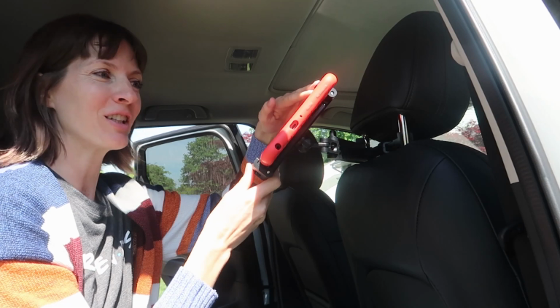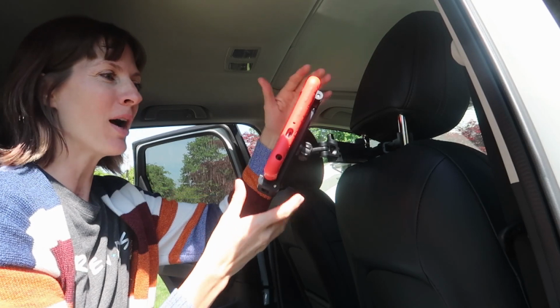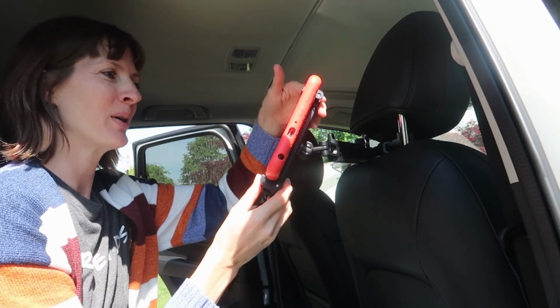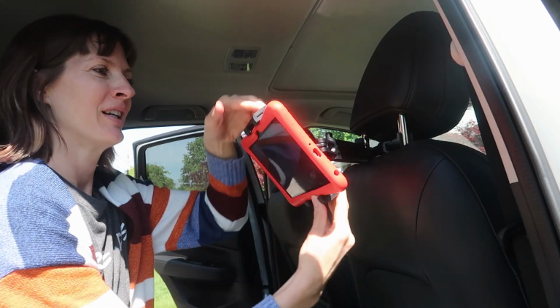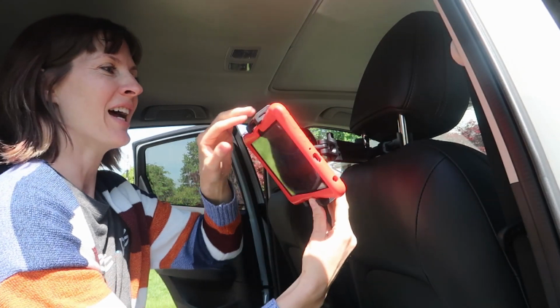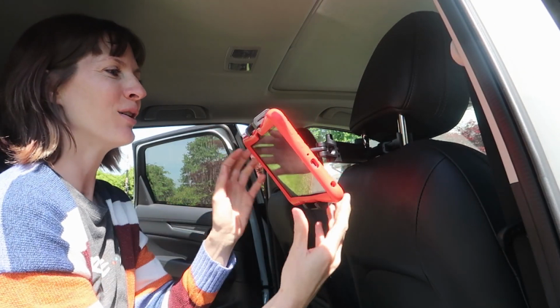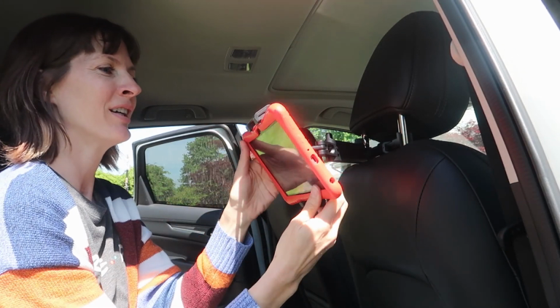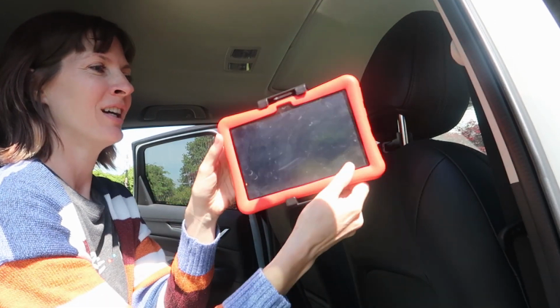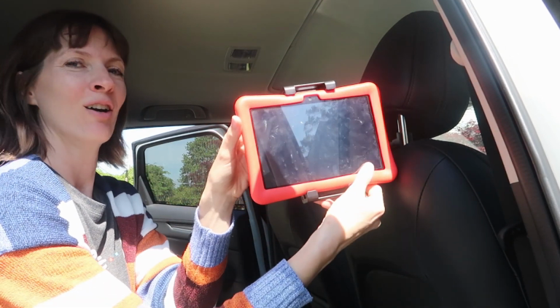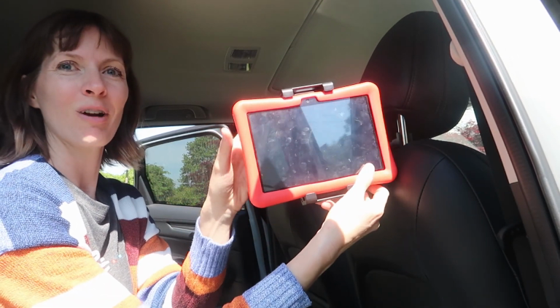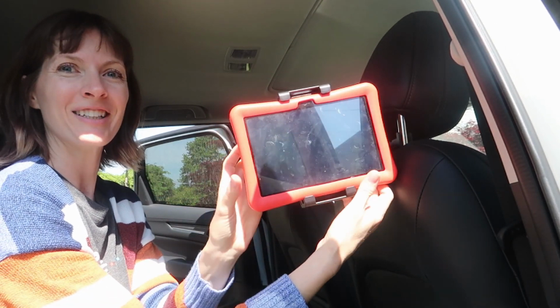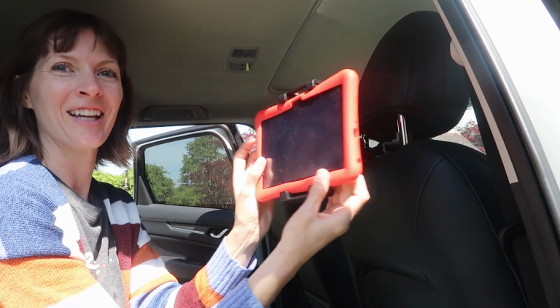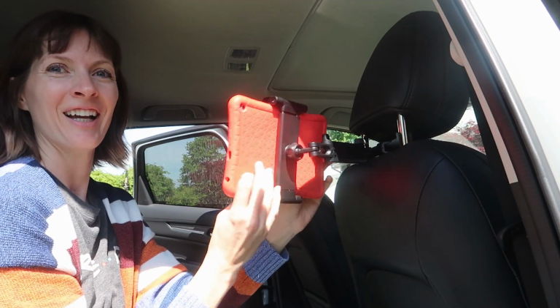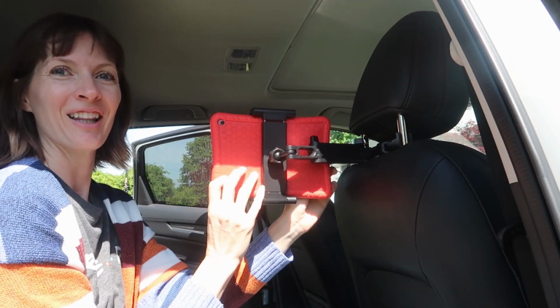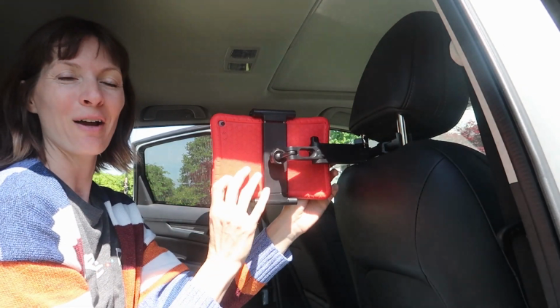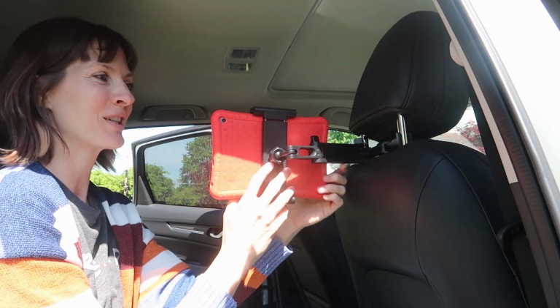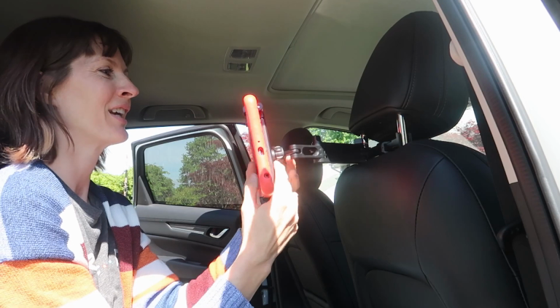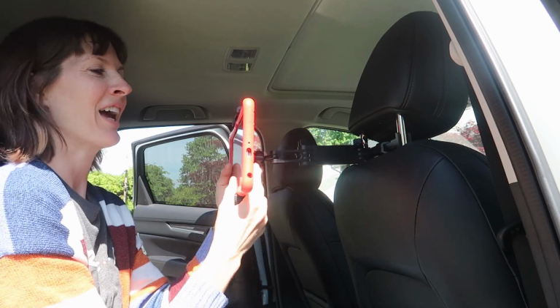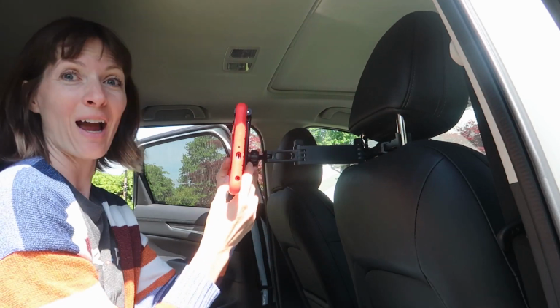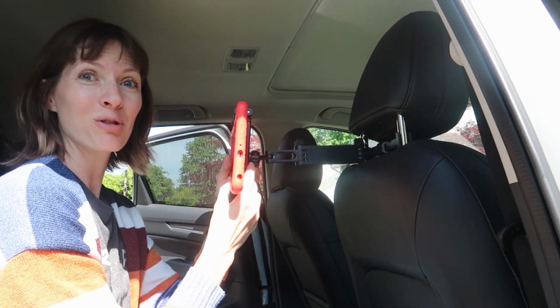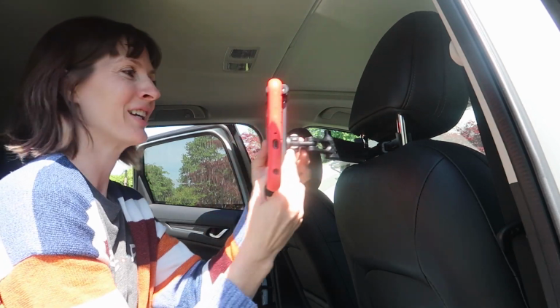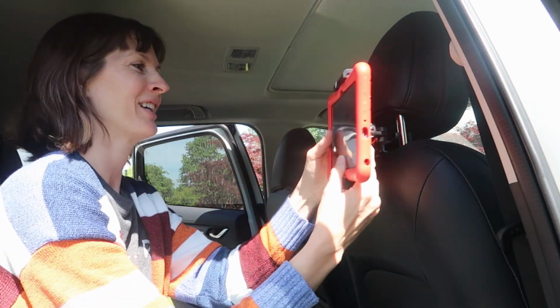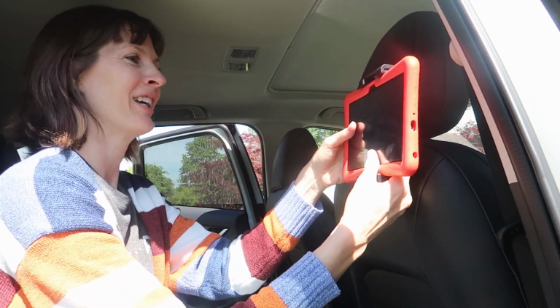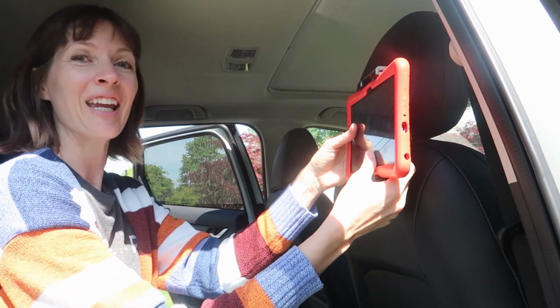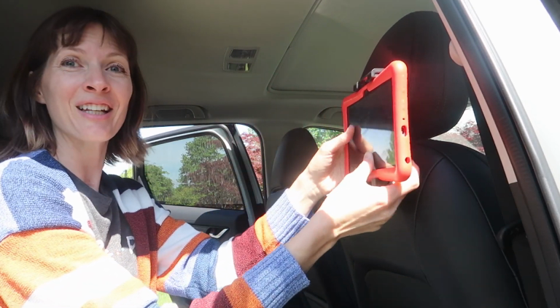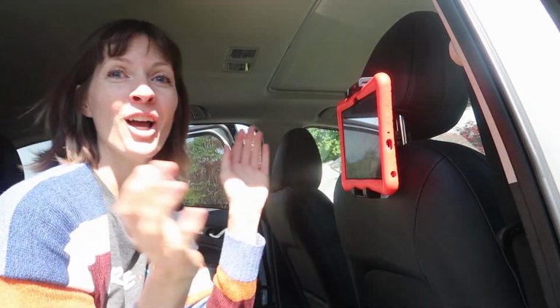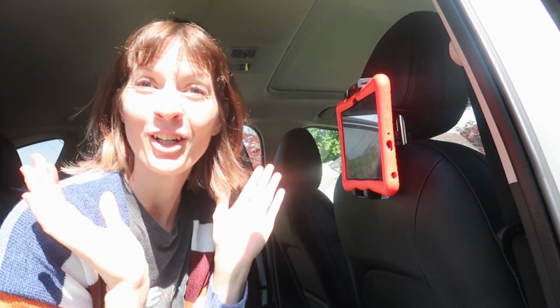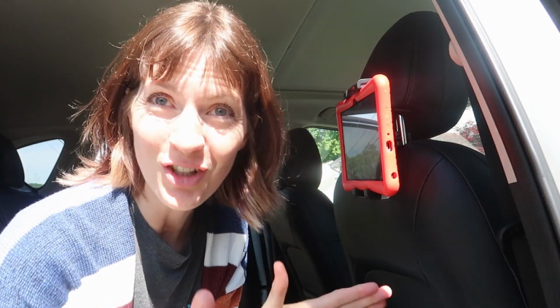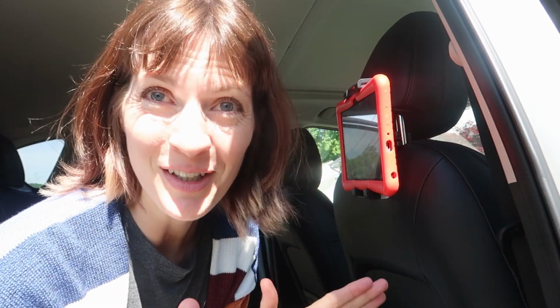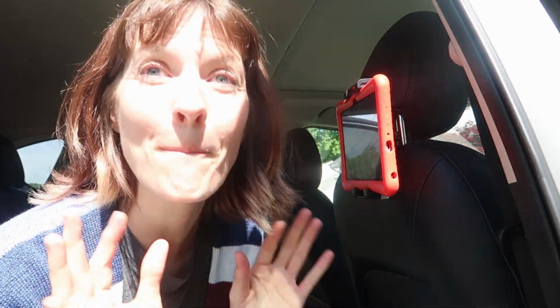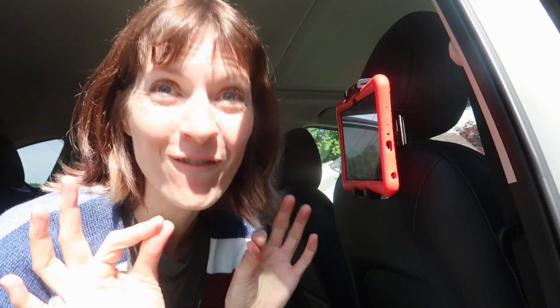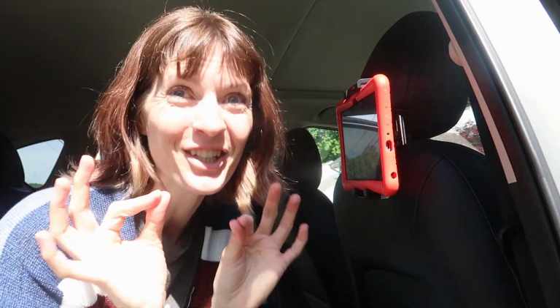You can go up, down, right, left, out, in — just perfection.